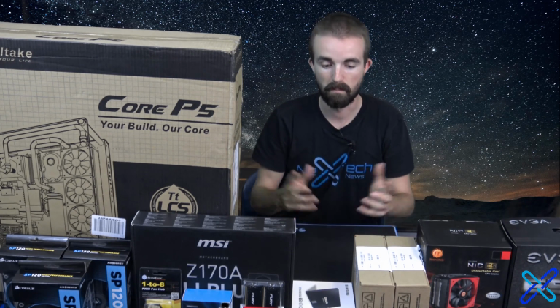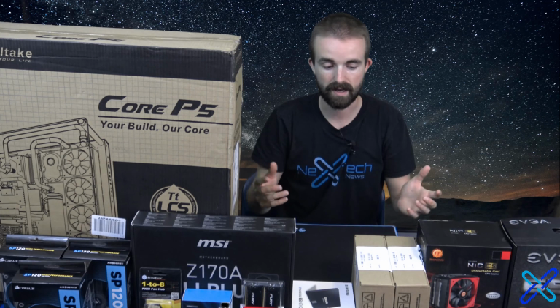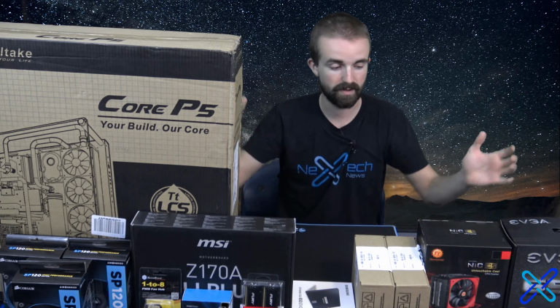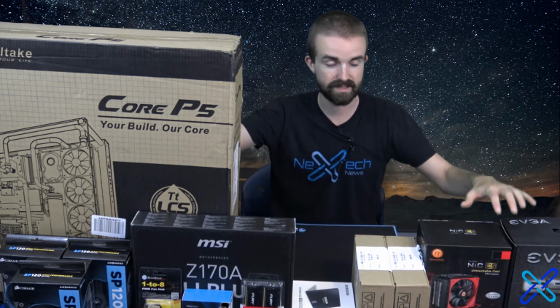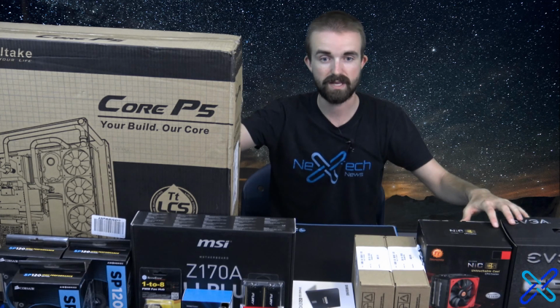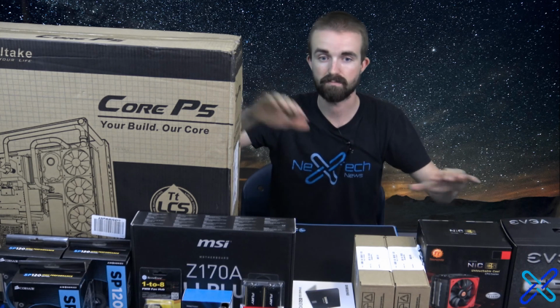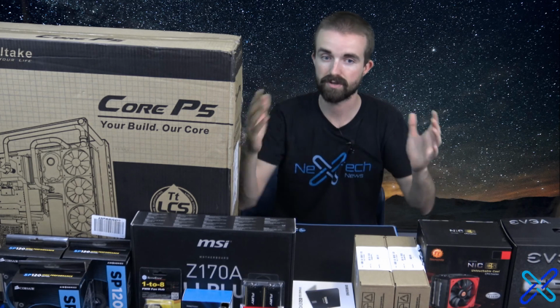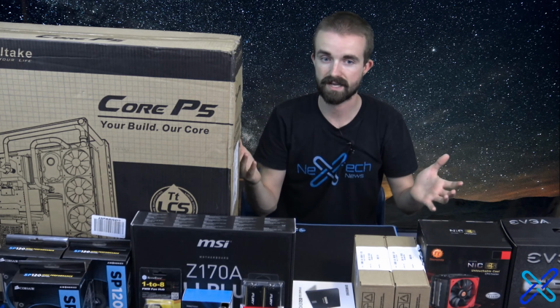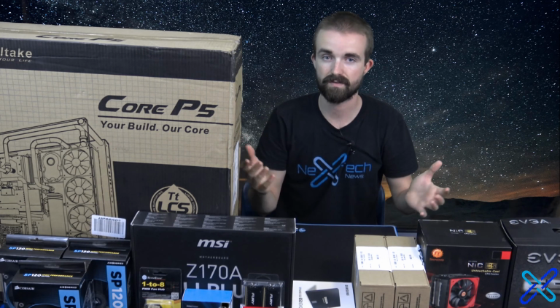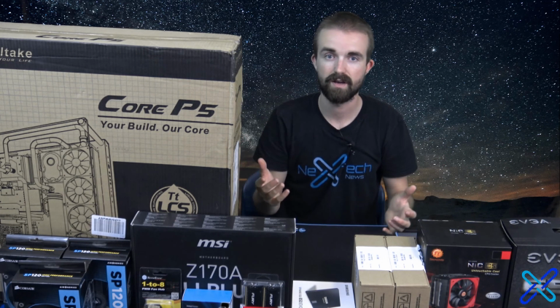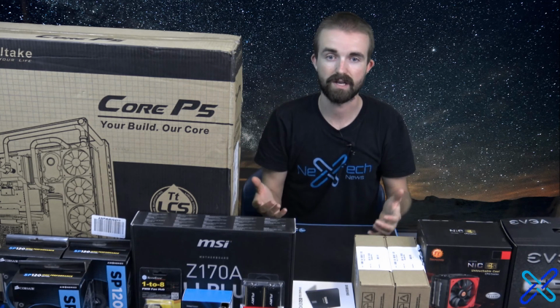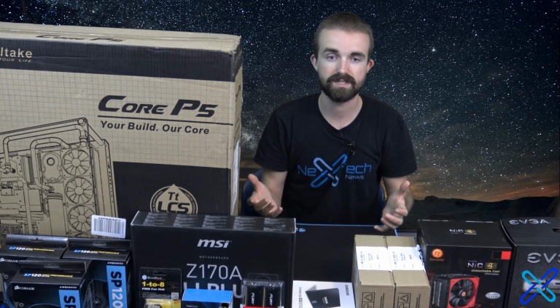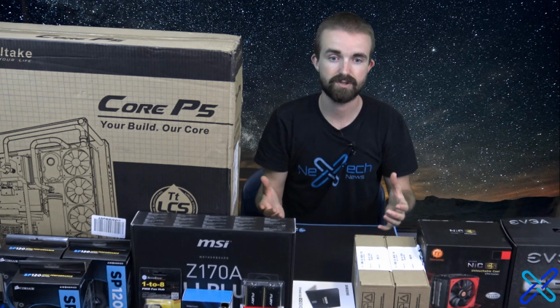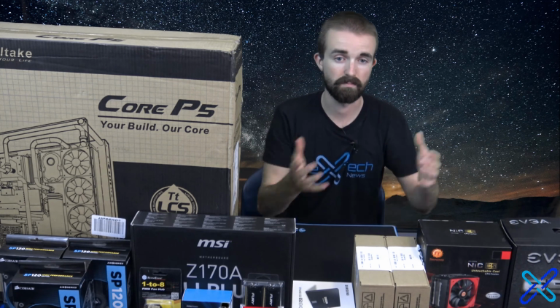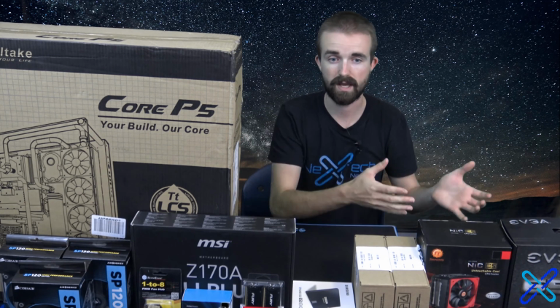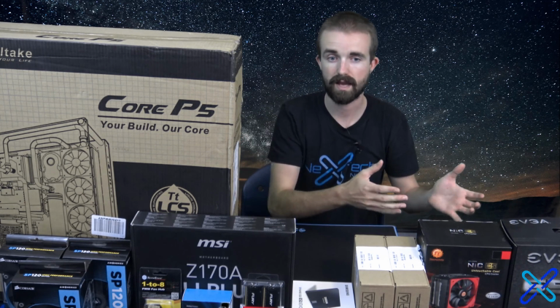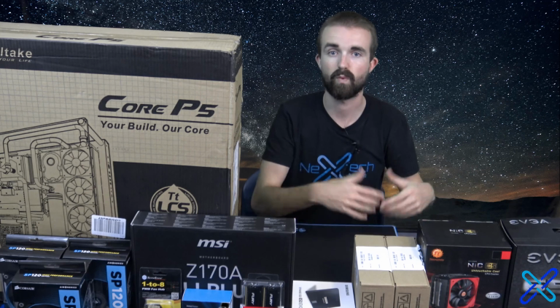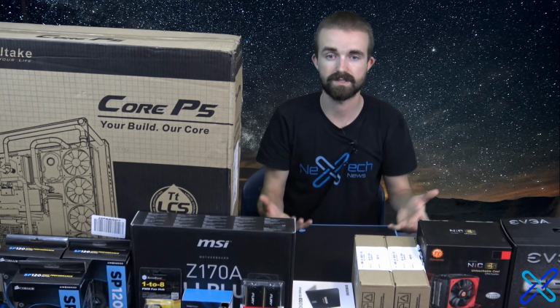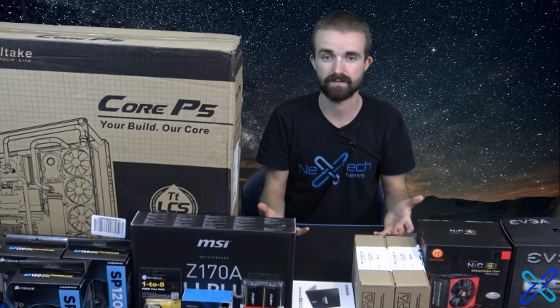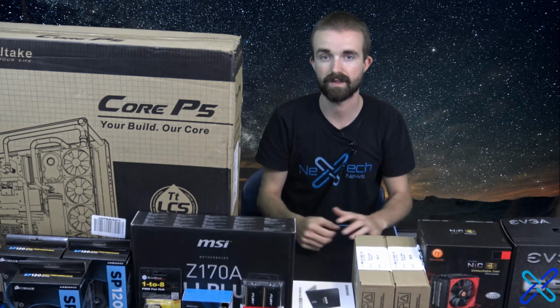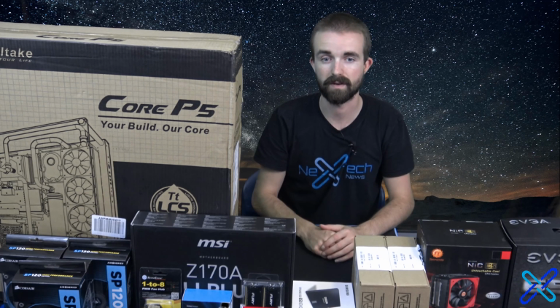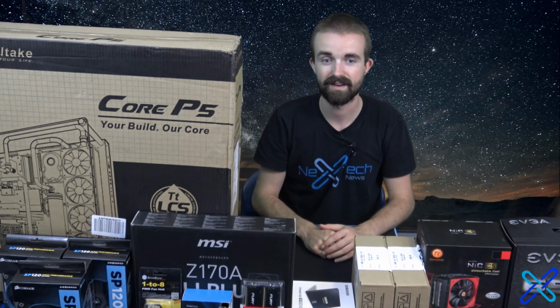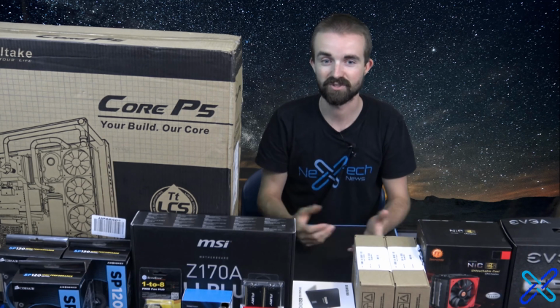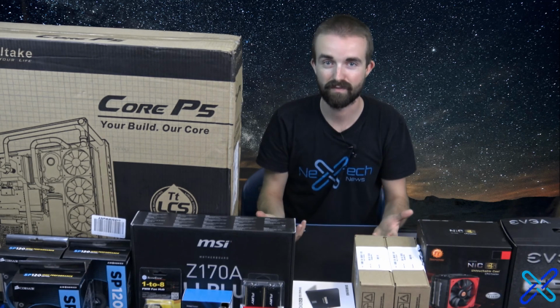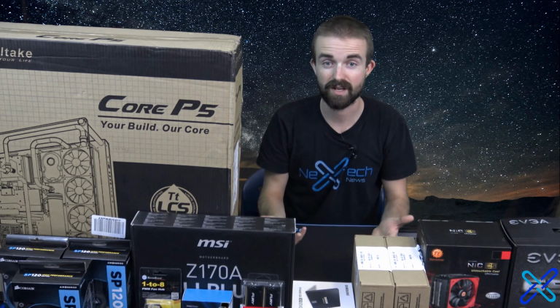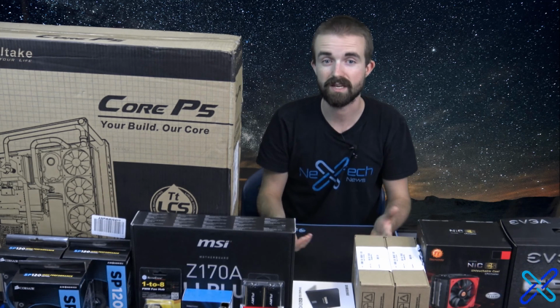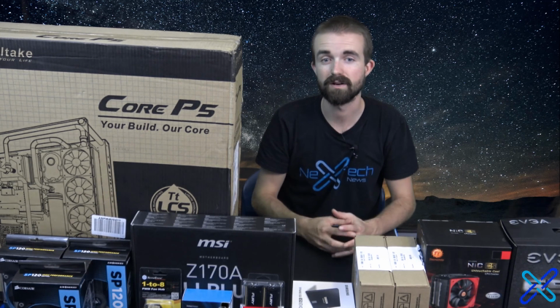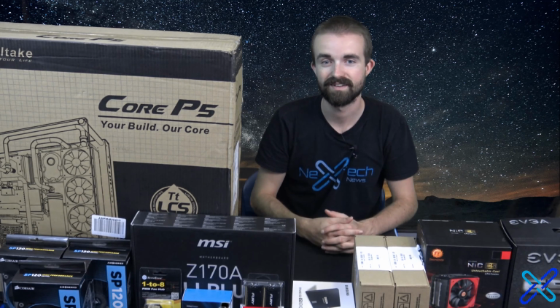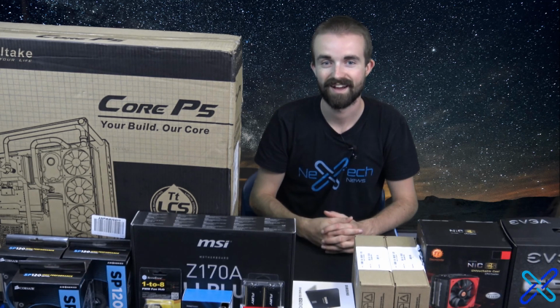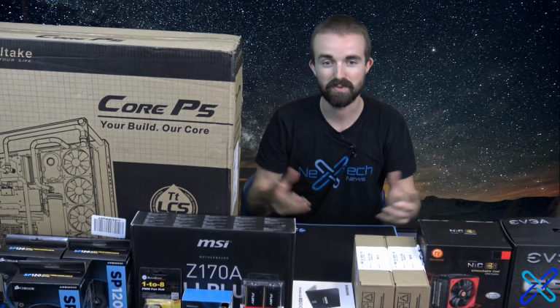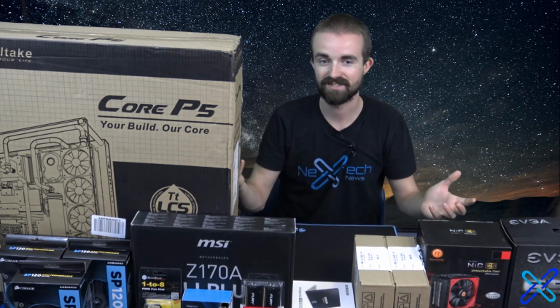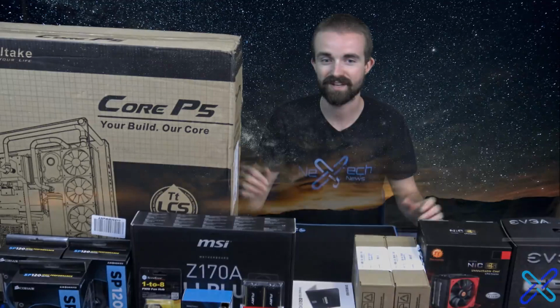I'm building this unique computer slash server. They're going to use it to remote in, as well as use it as the server for the company. So it'll be a very unique build. I hope you guys enjoy it.